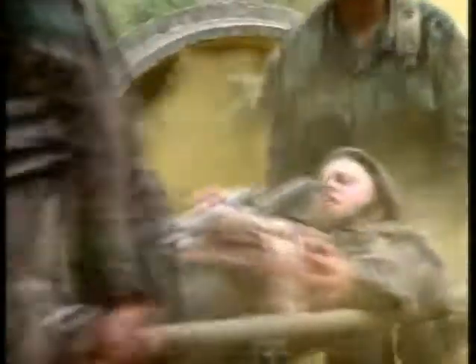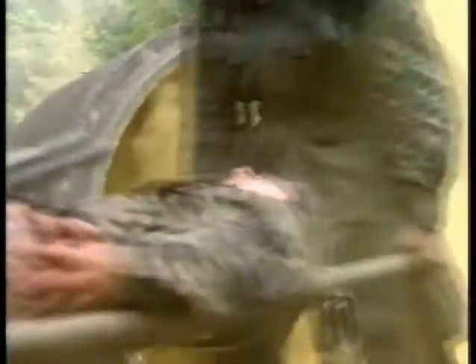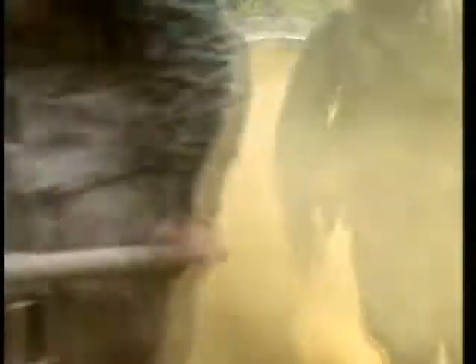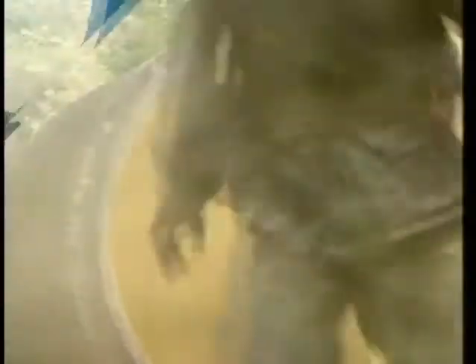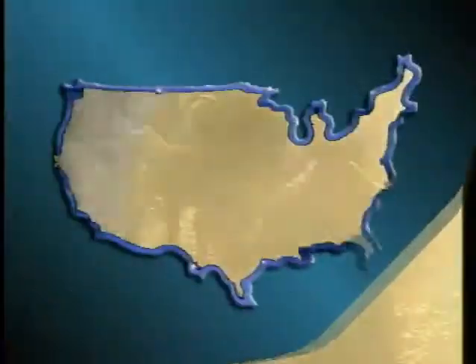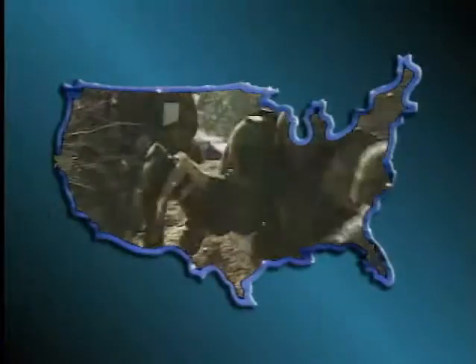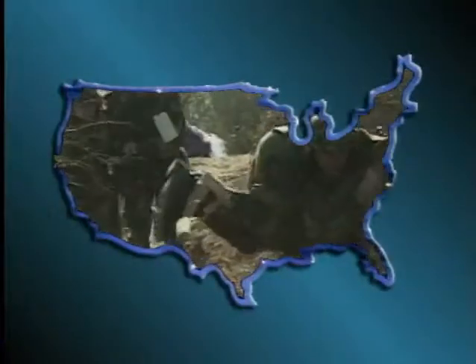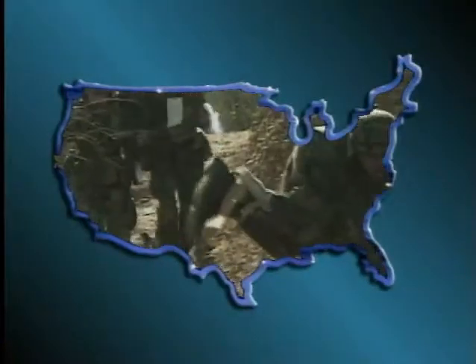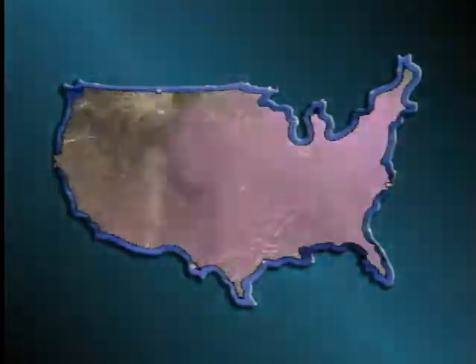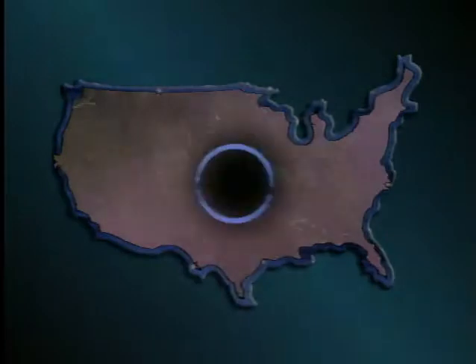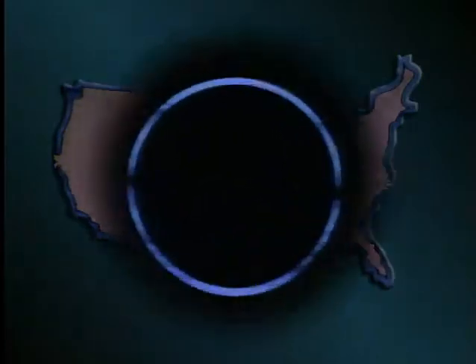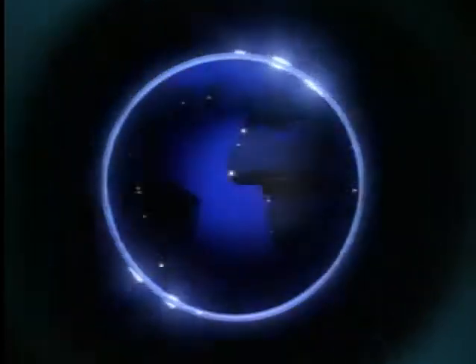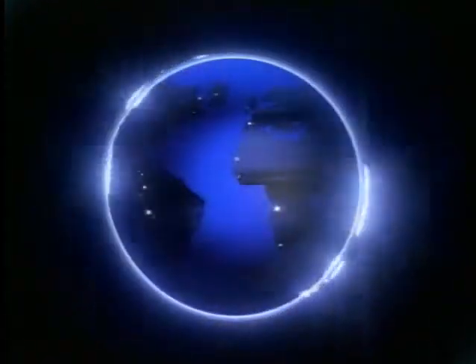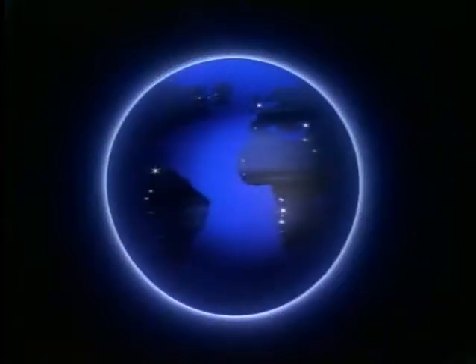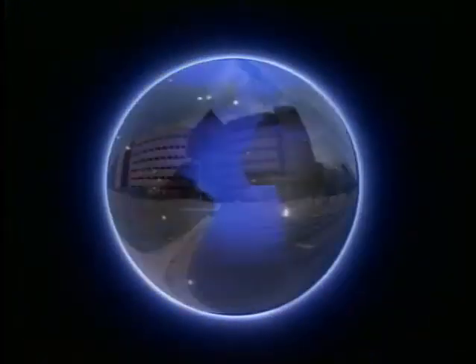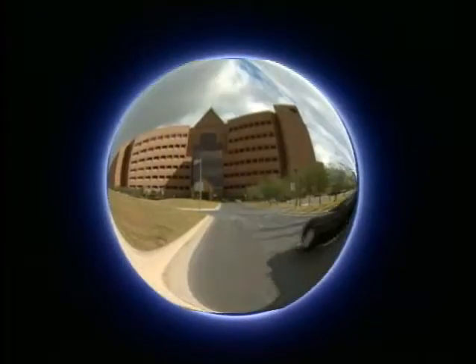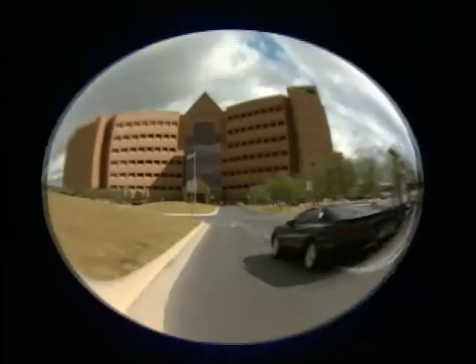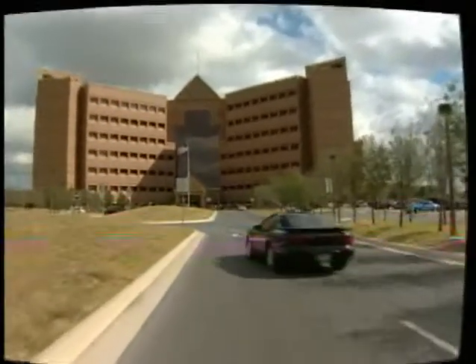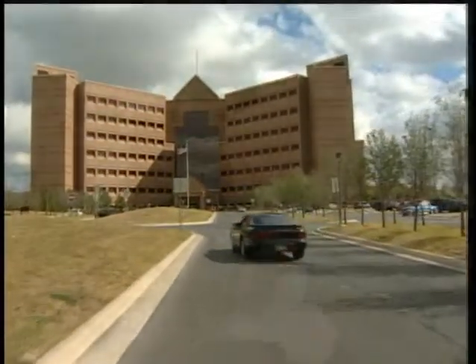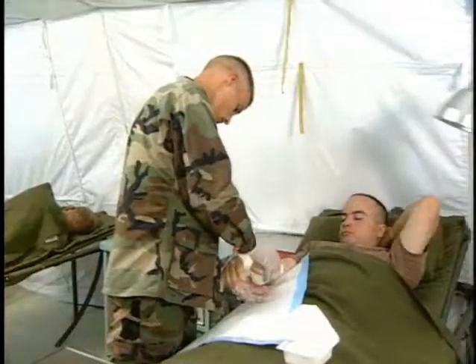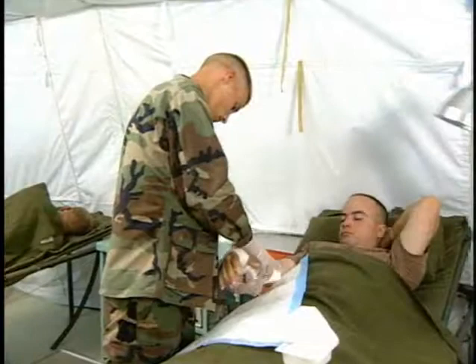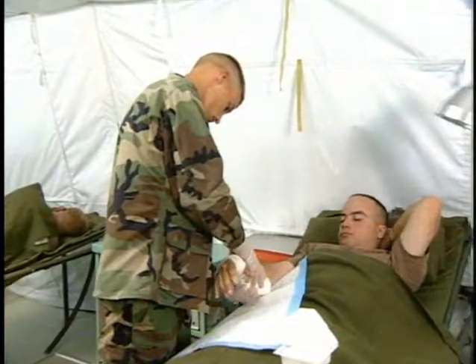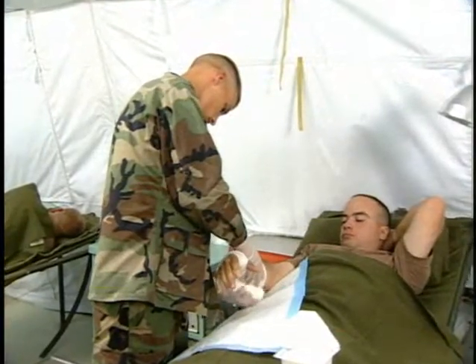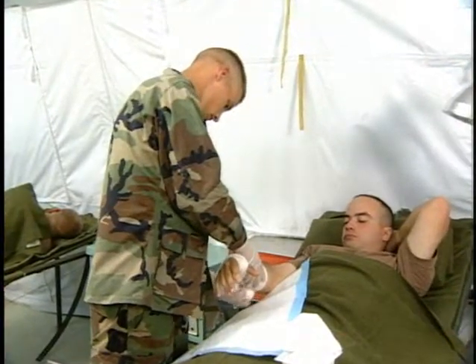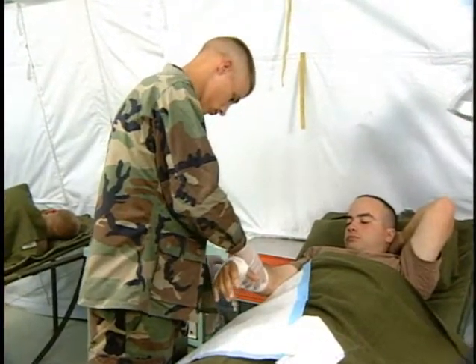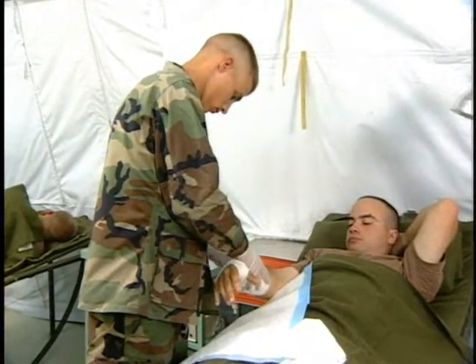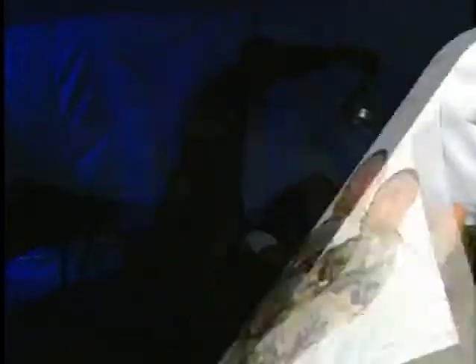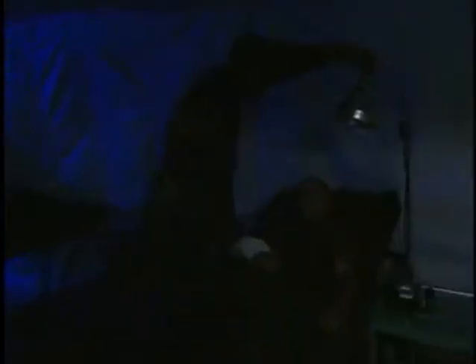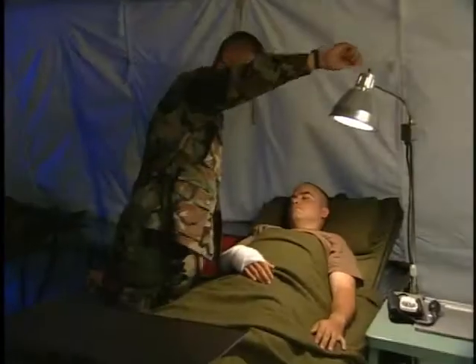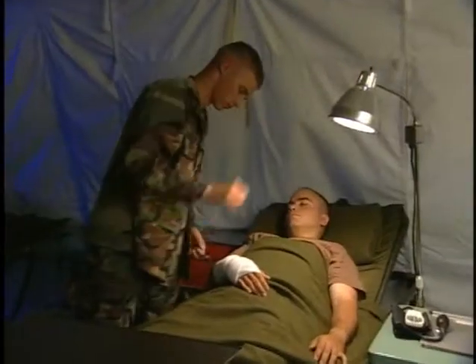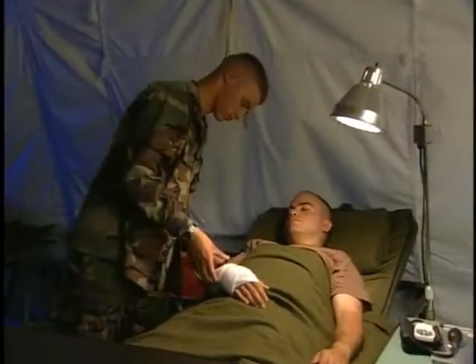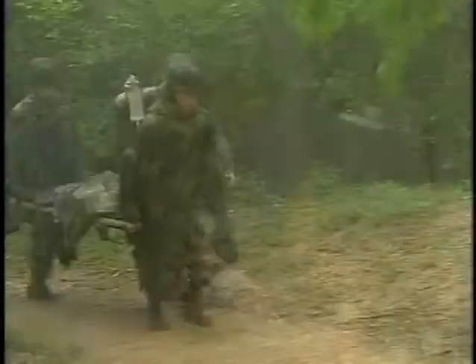After your initial entry training, you will be assigned either in the United States or overseas, to a fixed facility or to a field unit. You may work long hours, day or night, in all types of weather.